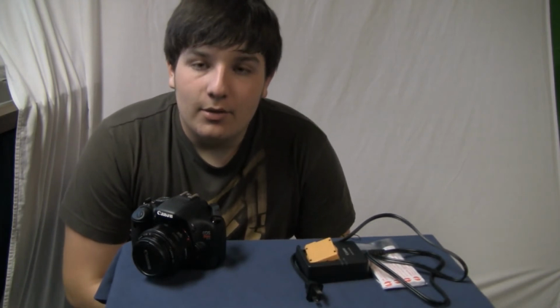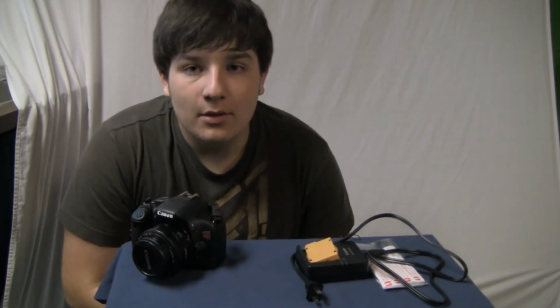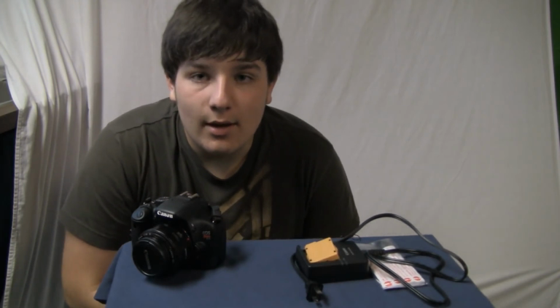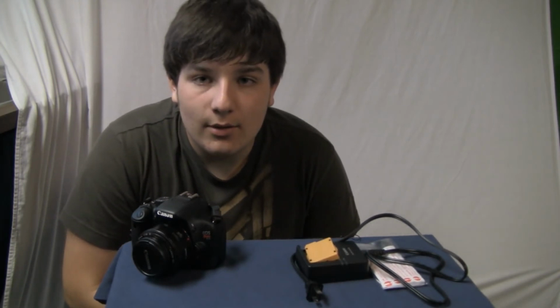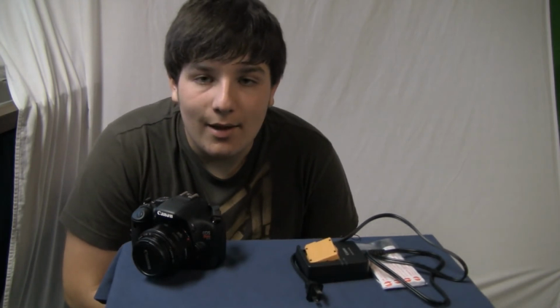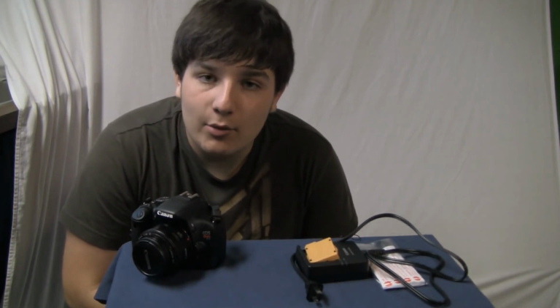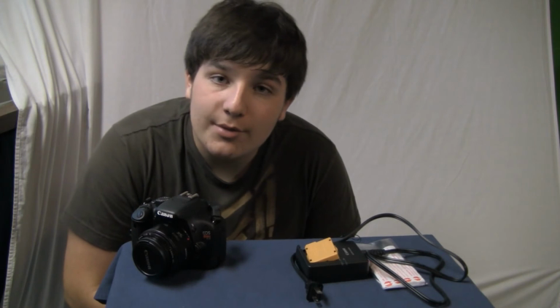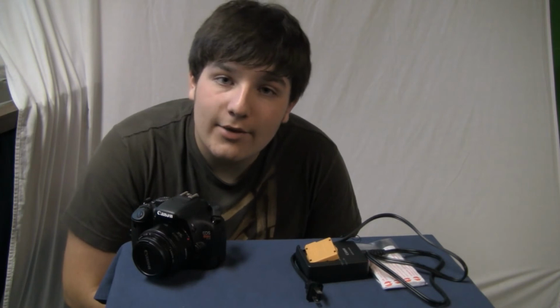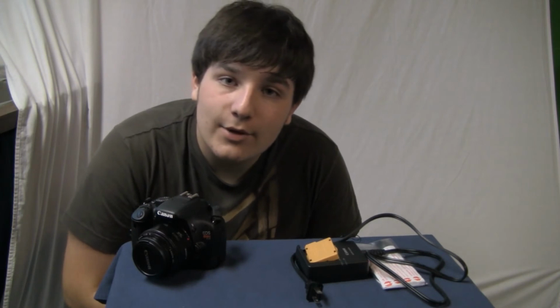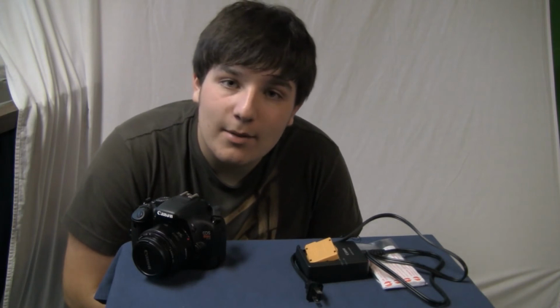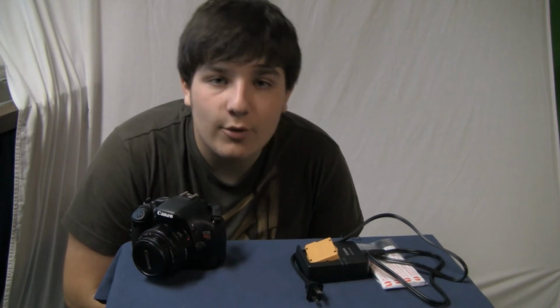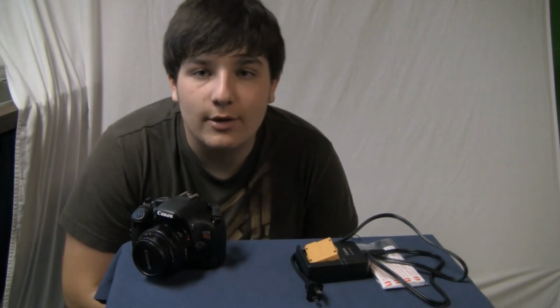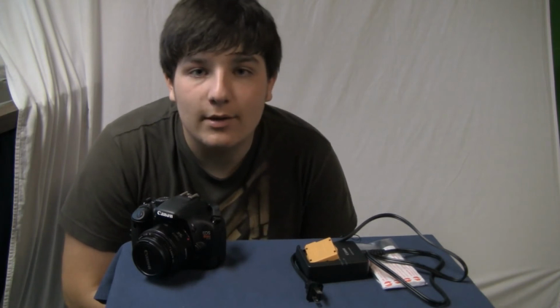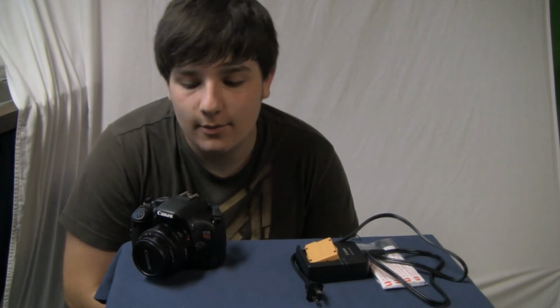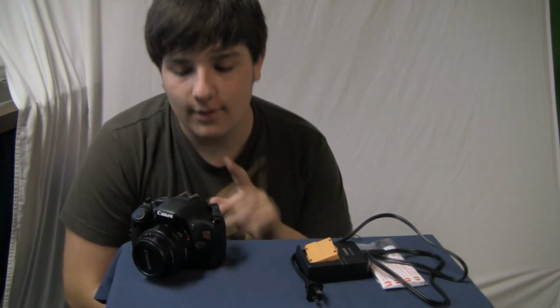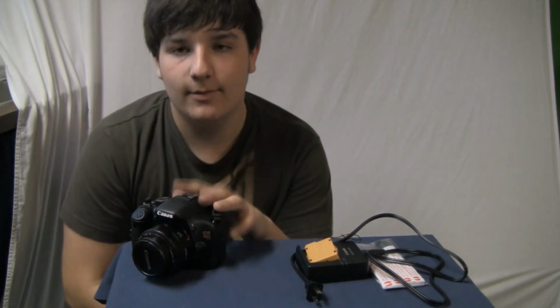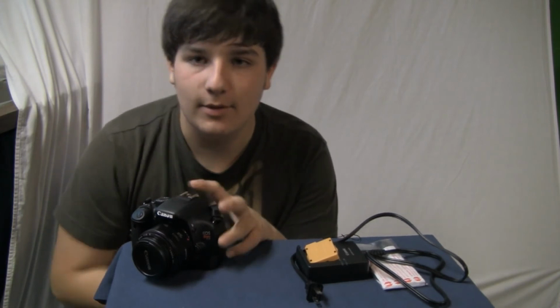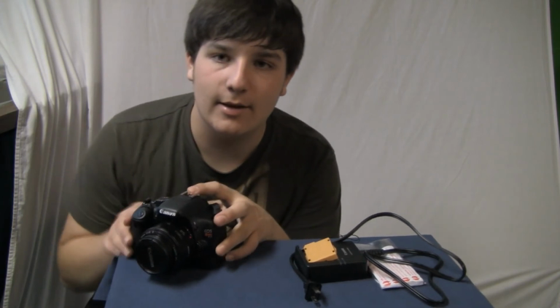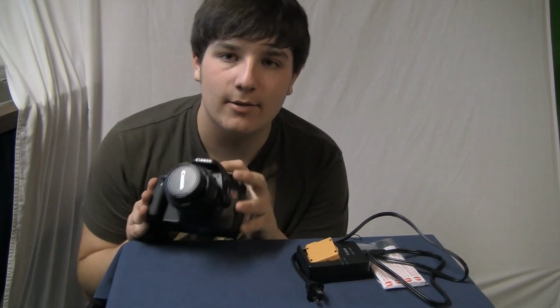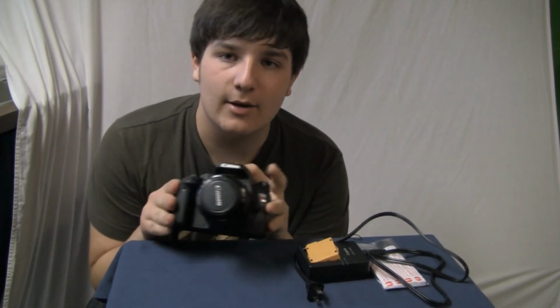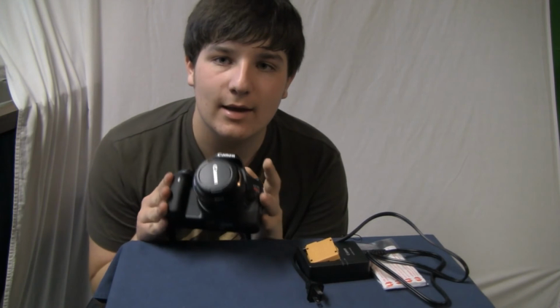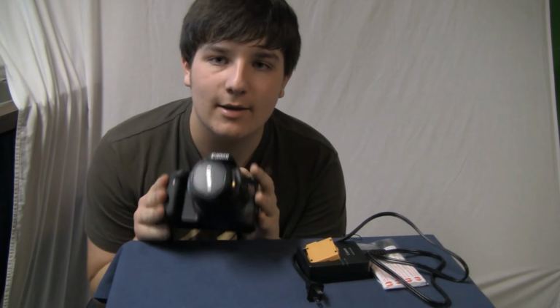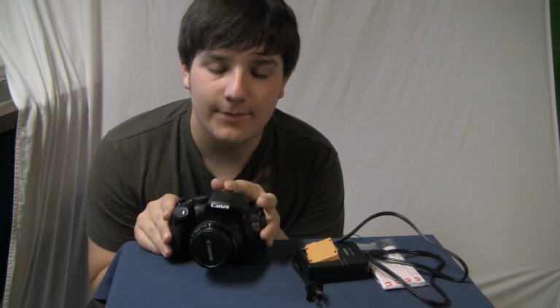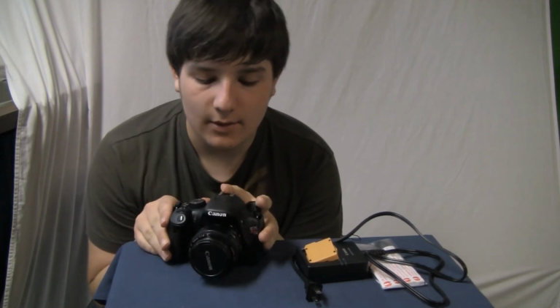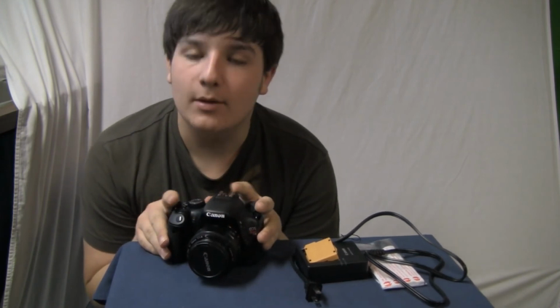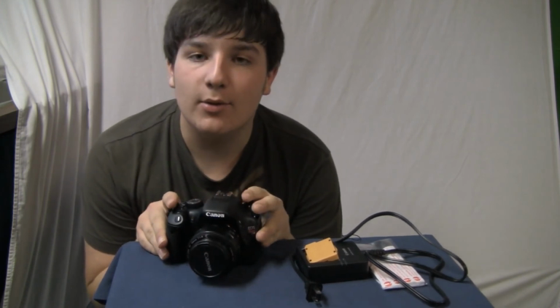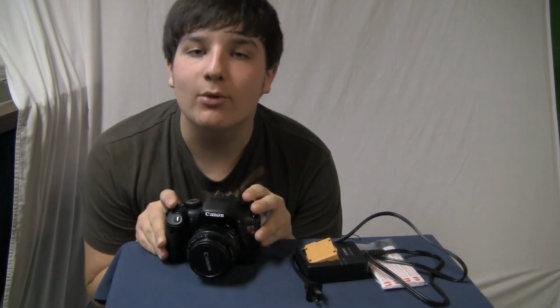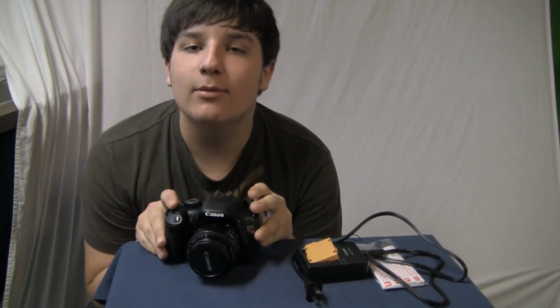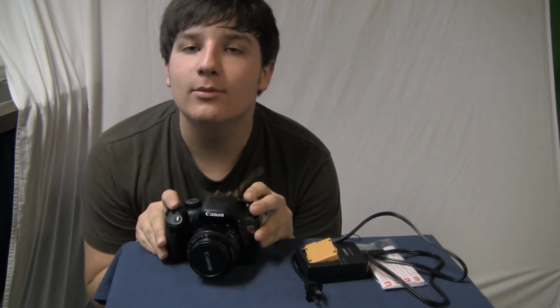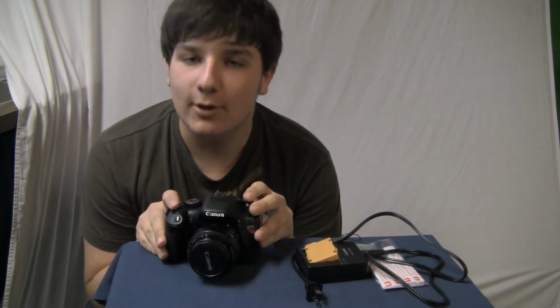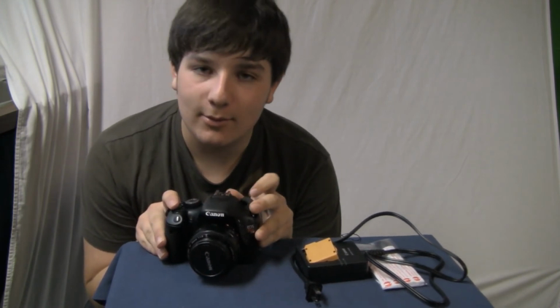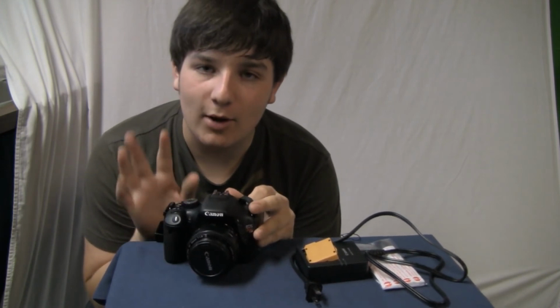Now I will roll some test footage and pictures I took quickly with it — with this lens. I didn't use the kit lens yet. Yes, quite beautiful. Okay, bye for real this time.